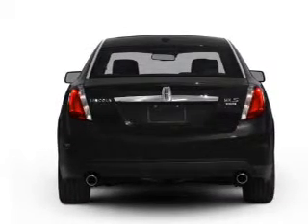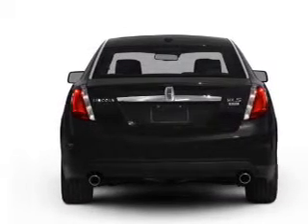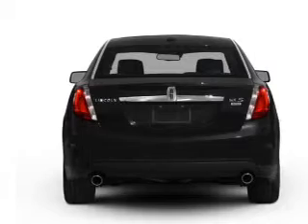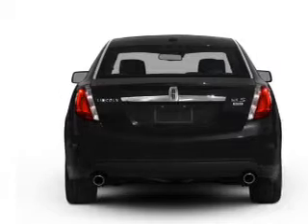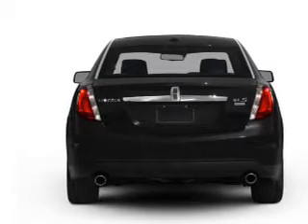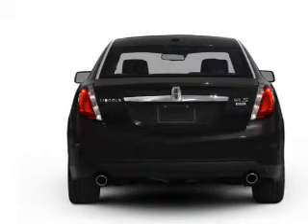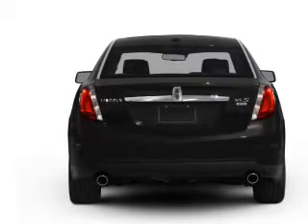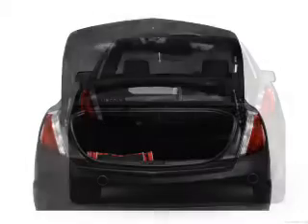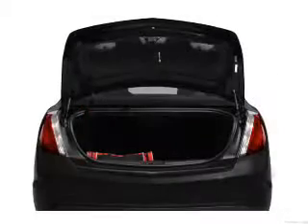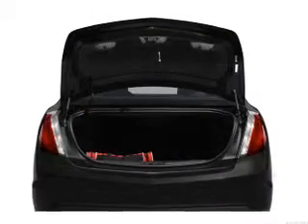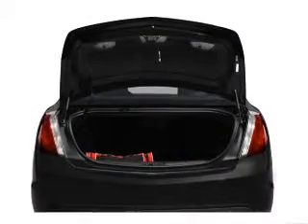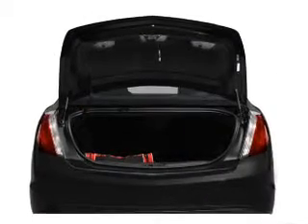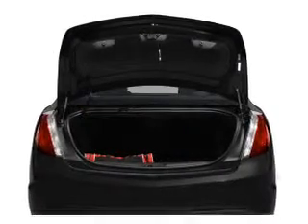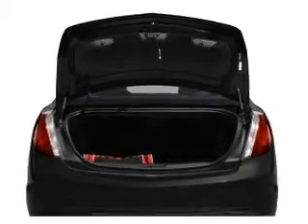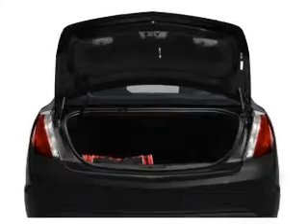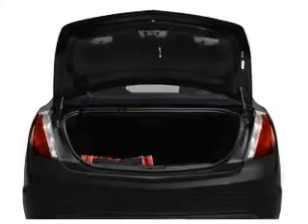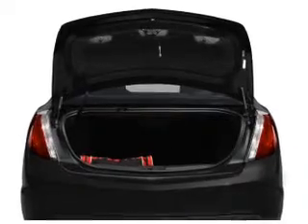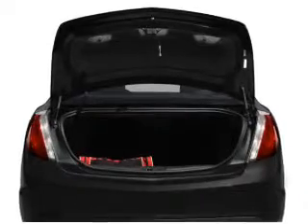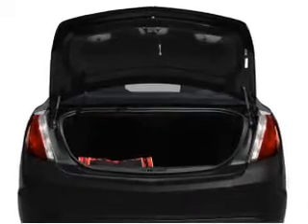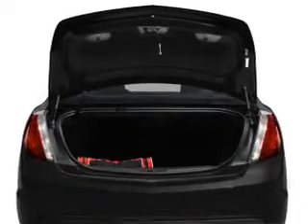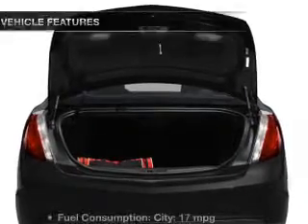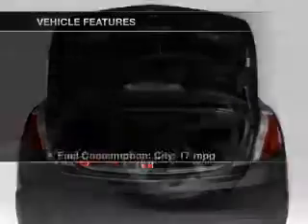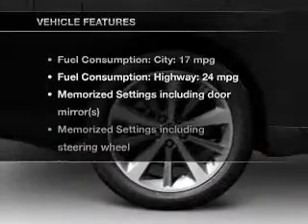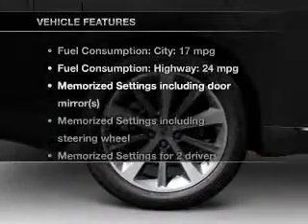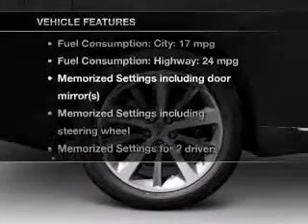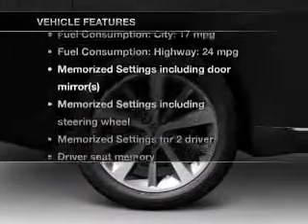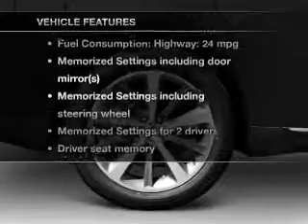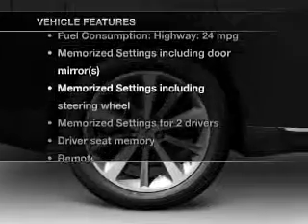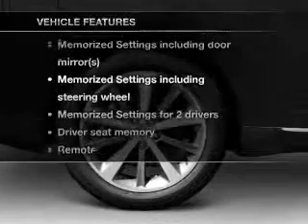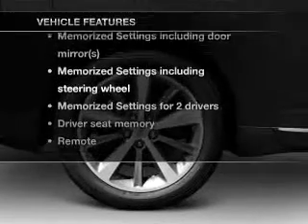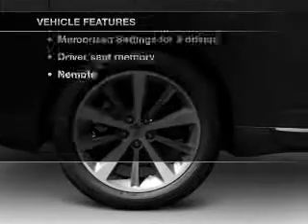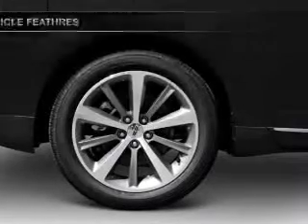Savor your listening experience with the premium sound system. The anti-lock braking system will keep you safe on the road, and memory settings make for a more comfortable ride. And with these notable features, you won't want to miss out on the opportunity to own this amazing ride.